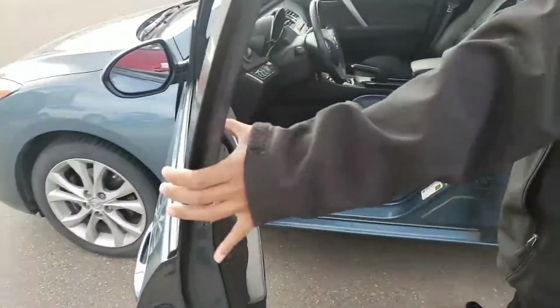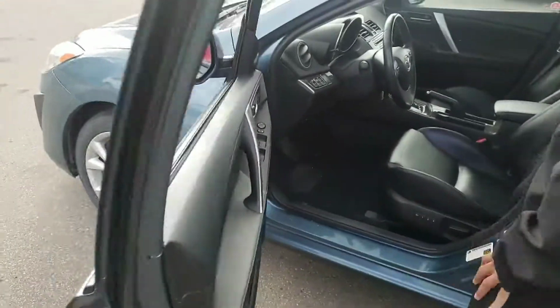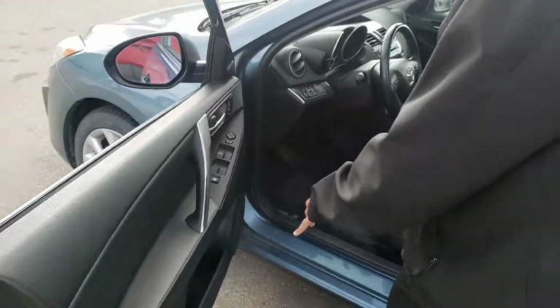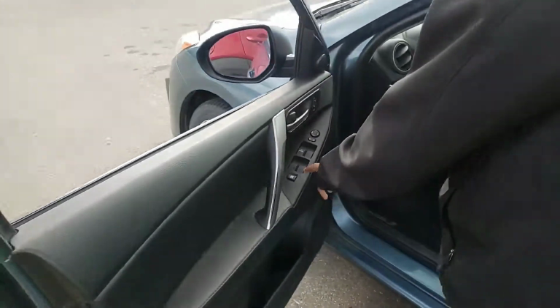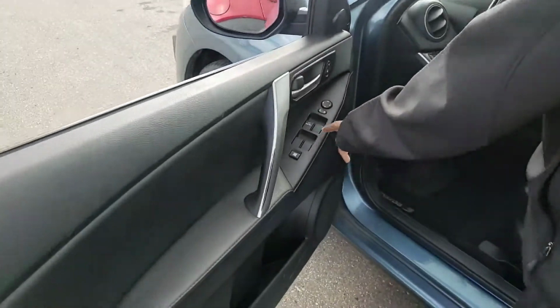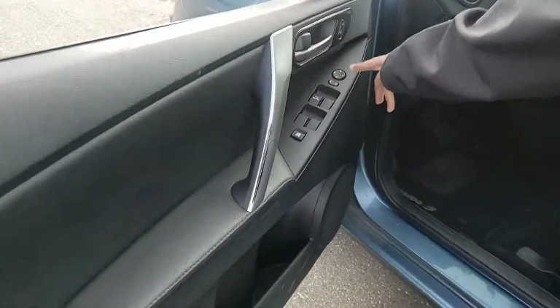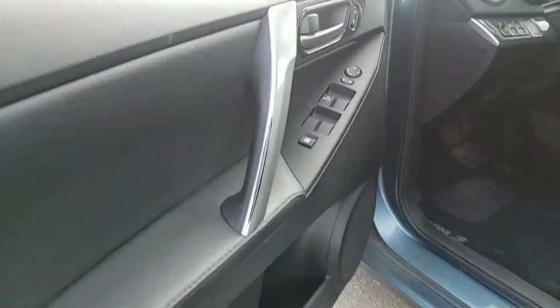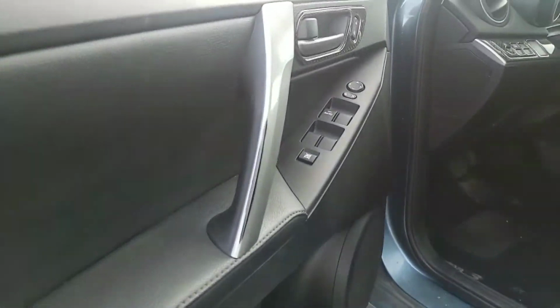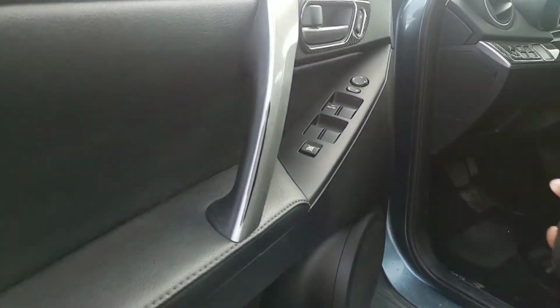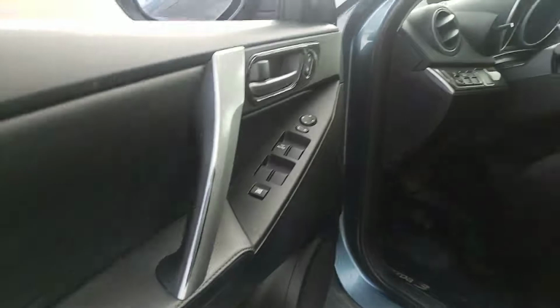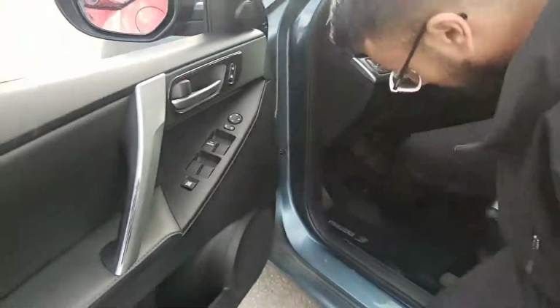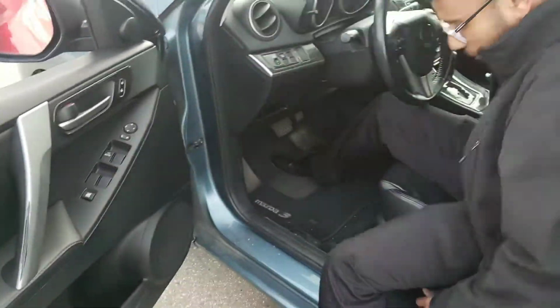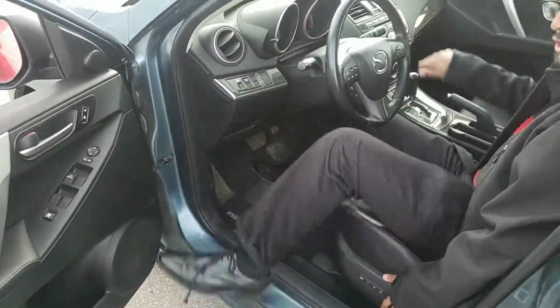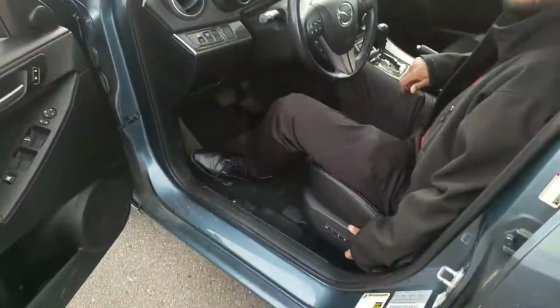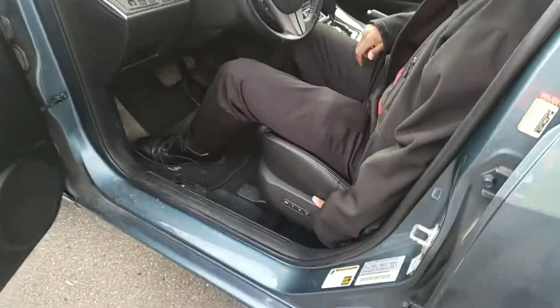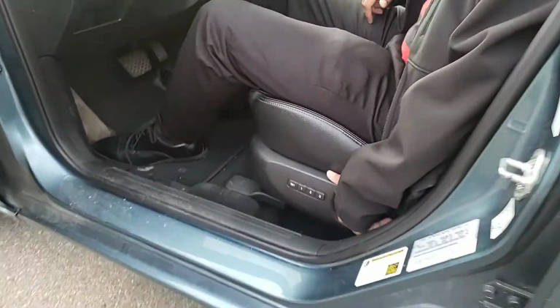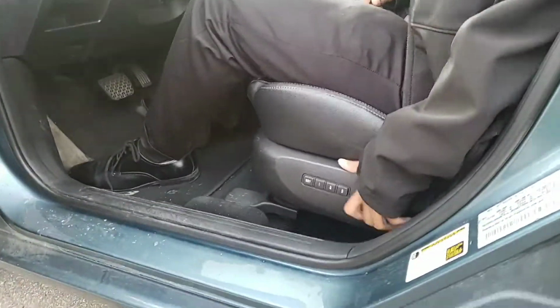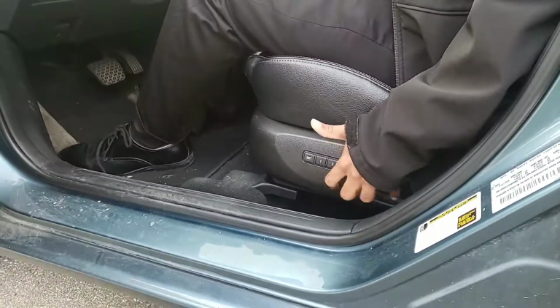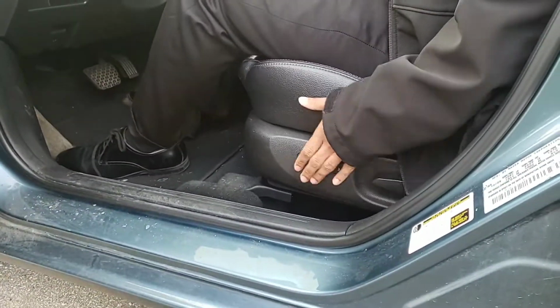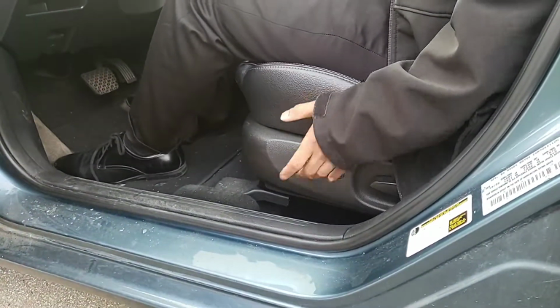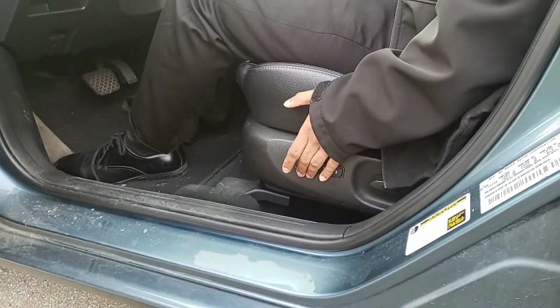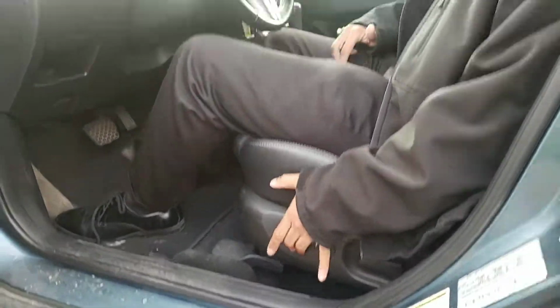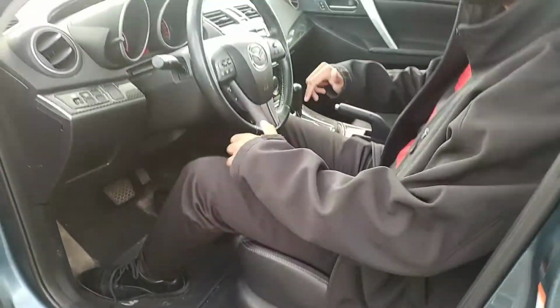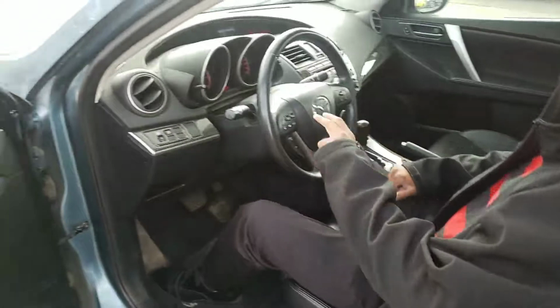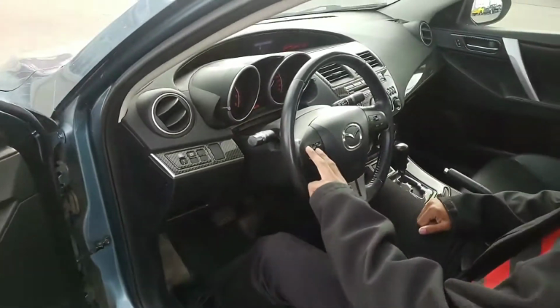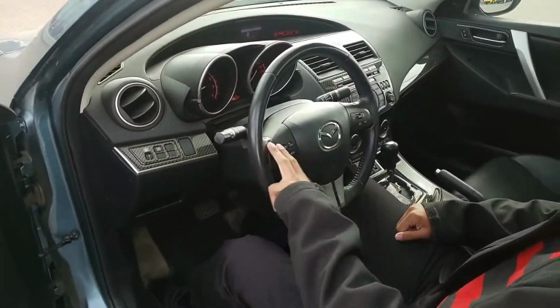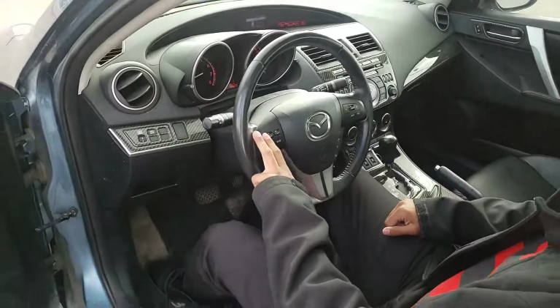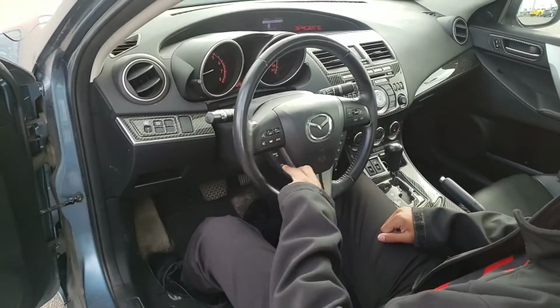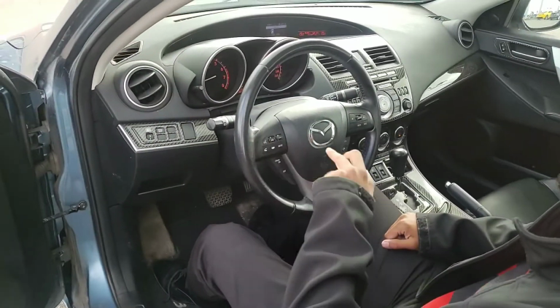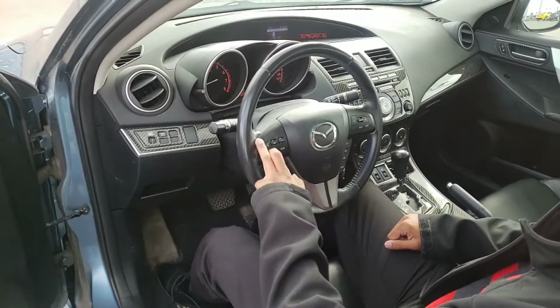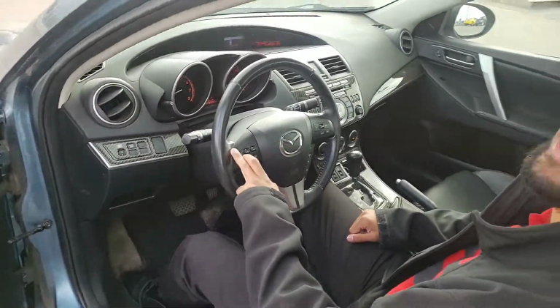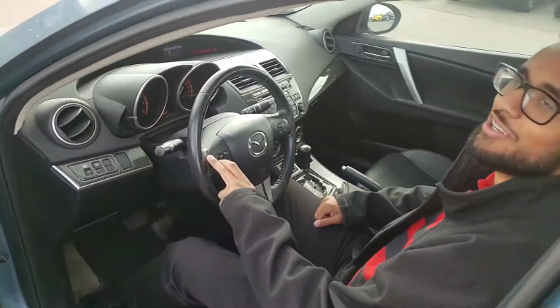Taking a look inside, you get power windows, power mirrors, and power locks. You also get a power adjustable driver's seat with memory seating for up to three people. You have Bluetooth, cruise control, and voice commands in this vehicle.